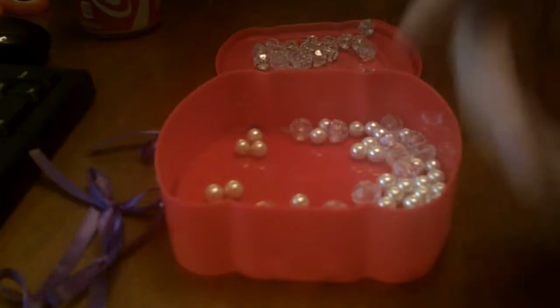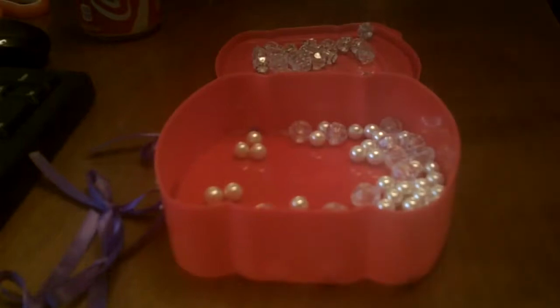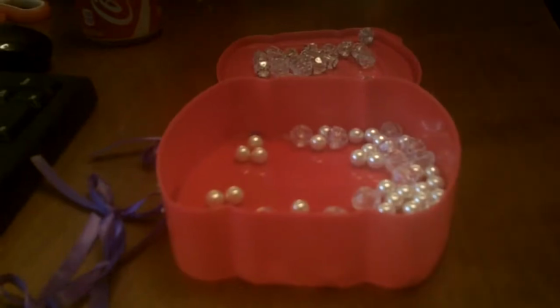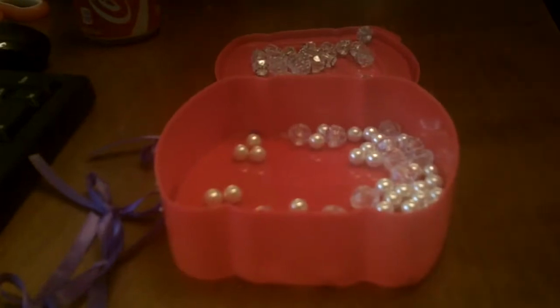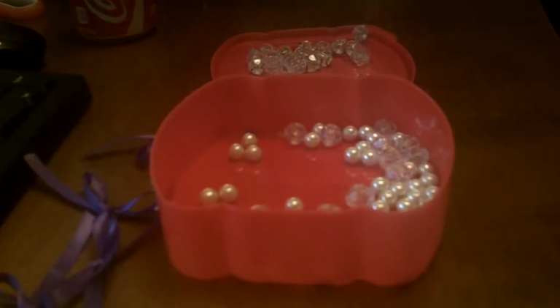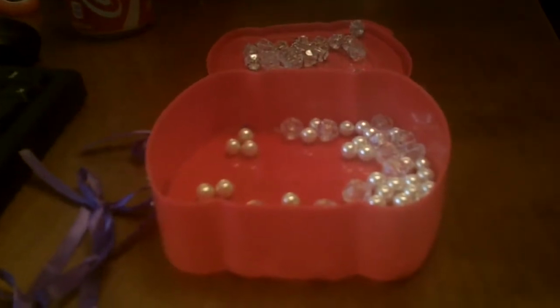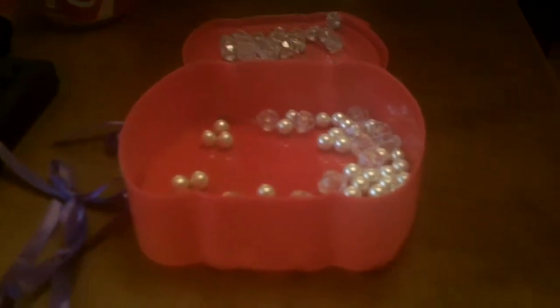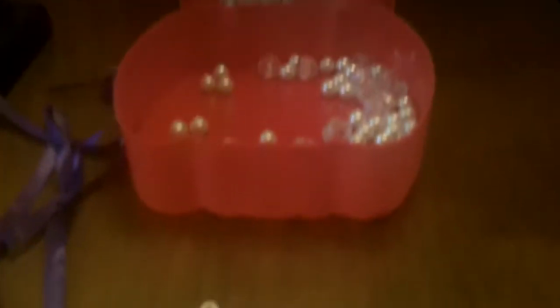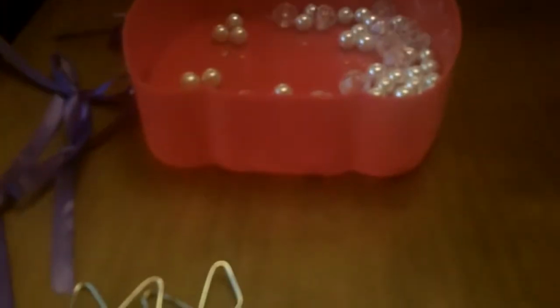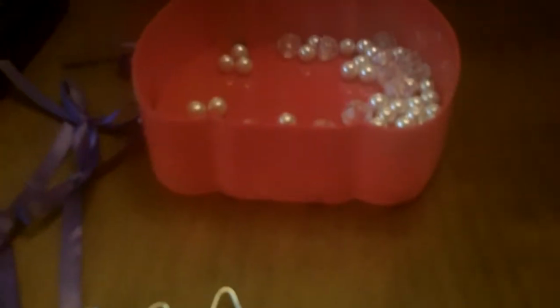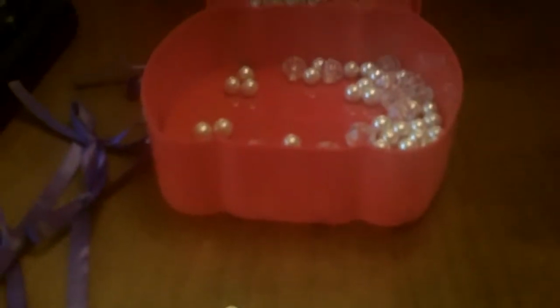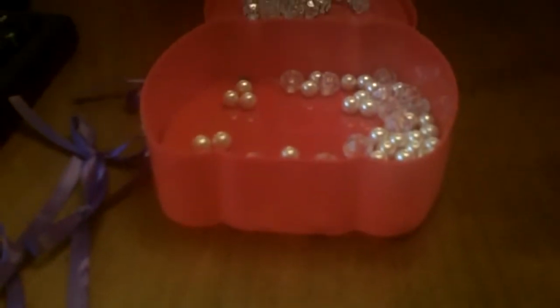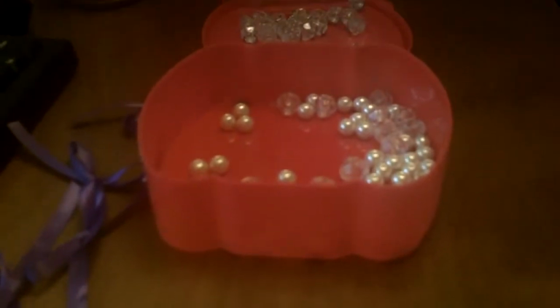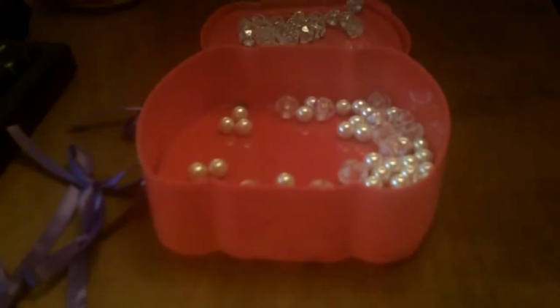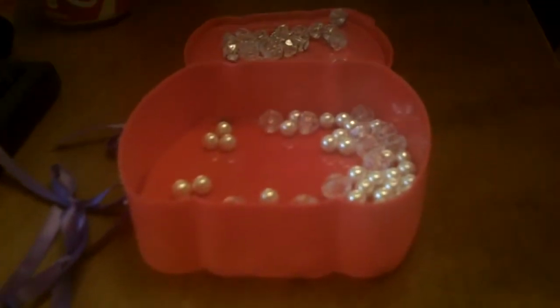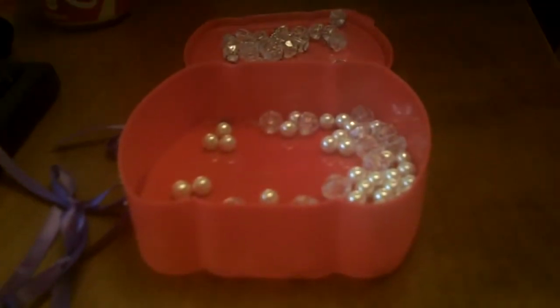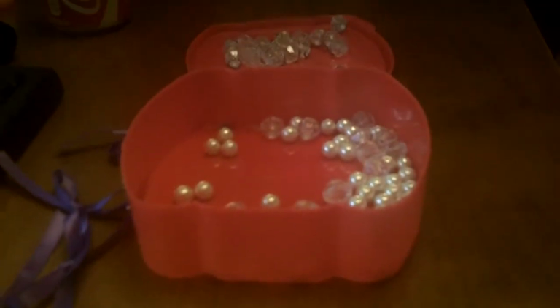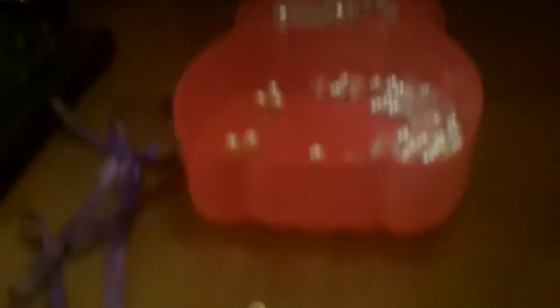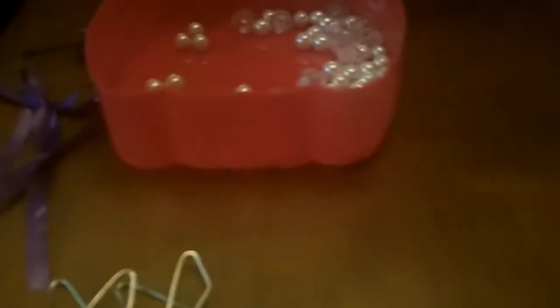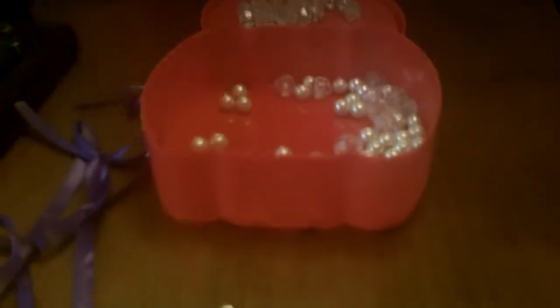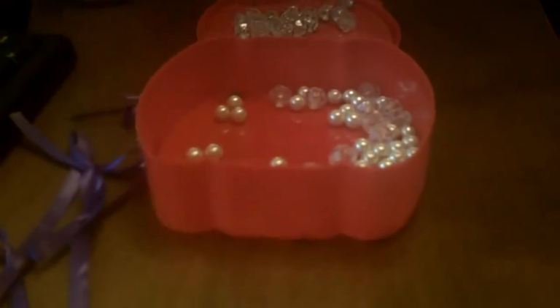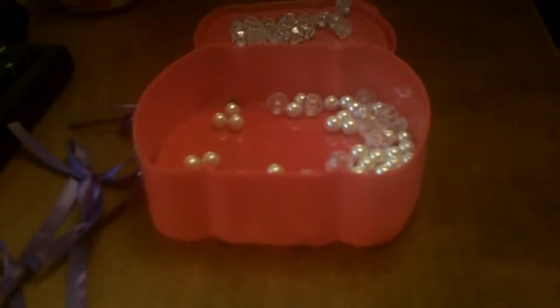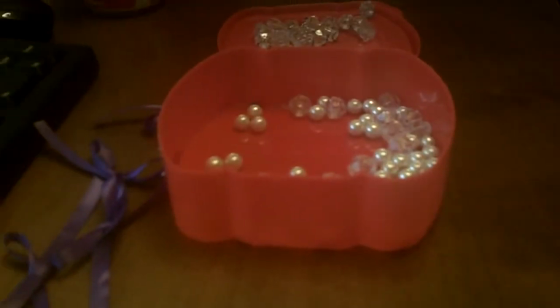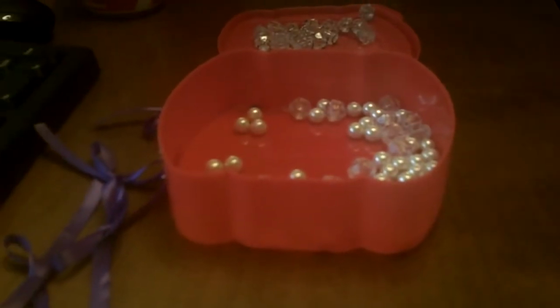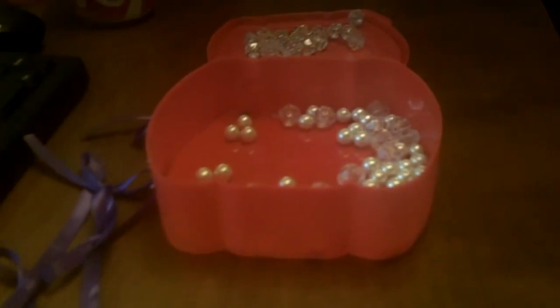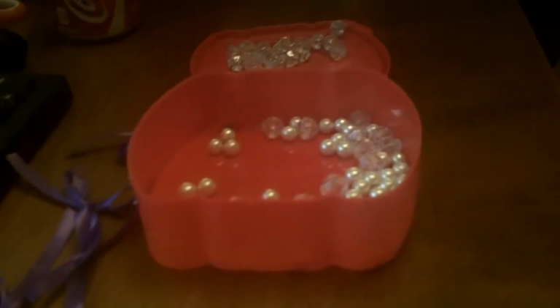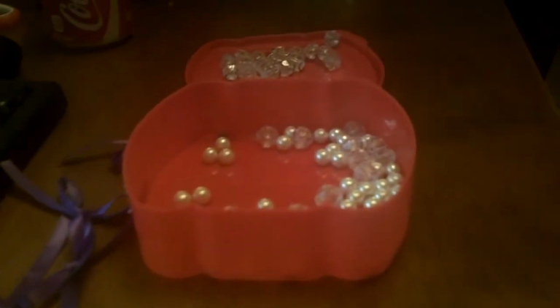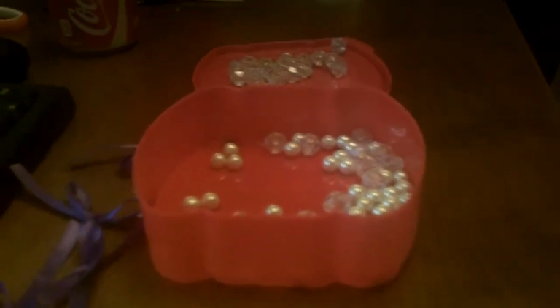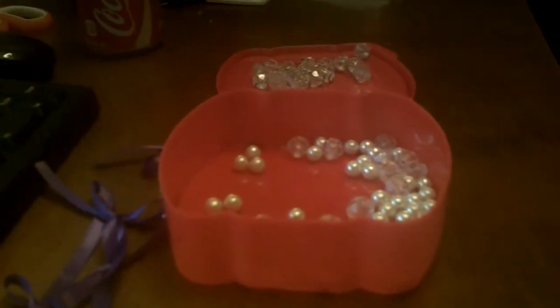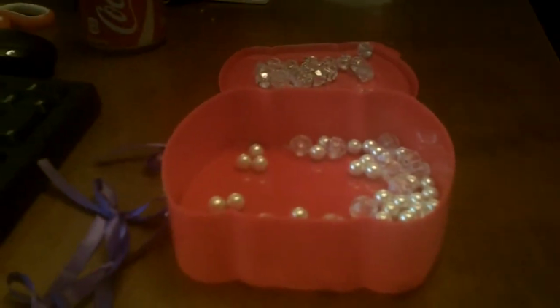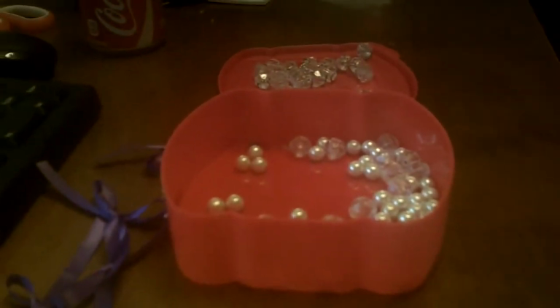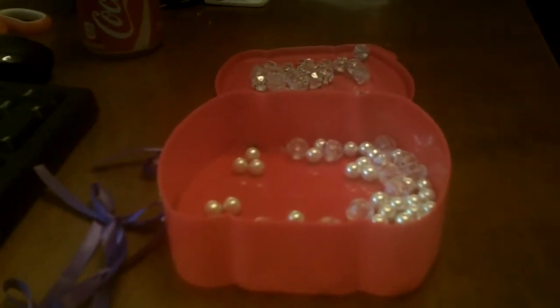Hi guys, and welcome back to ReneeGTV. Today we're going to do a very simple, really cute, adorable craft — paperclip angels.